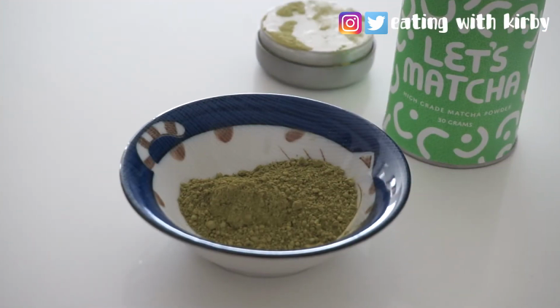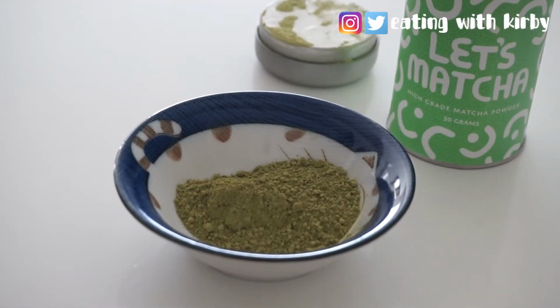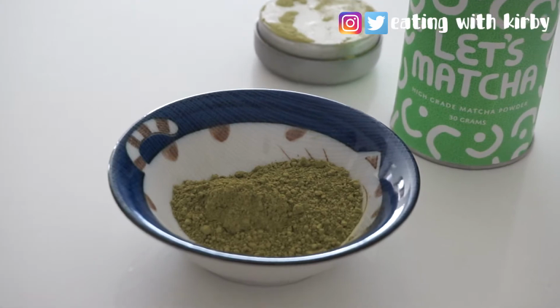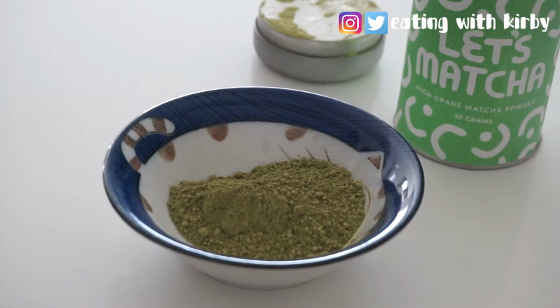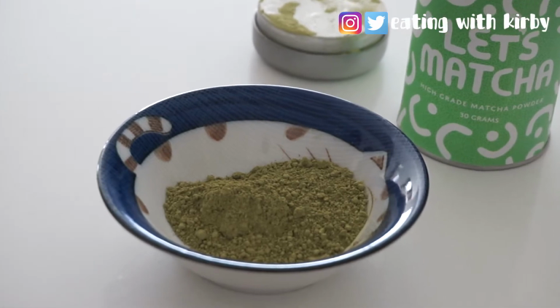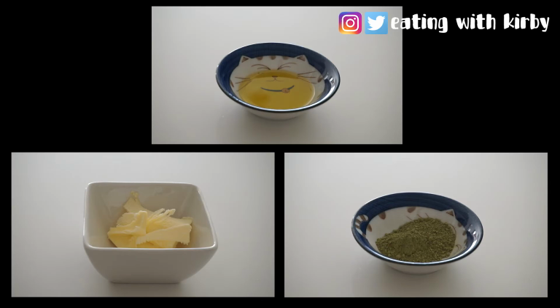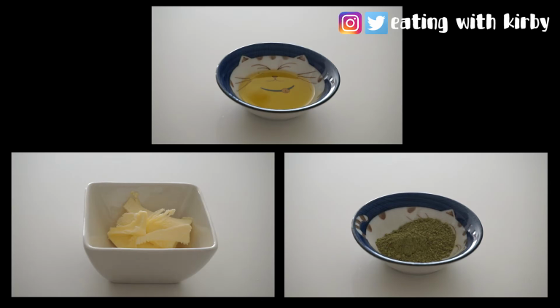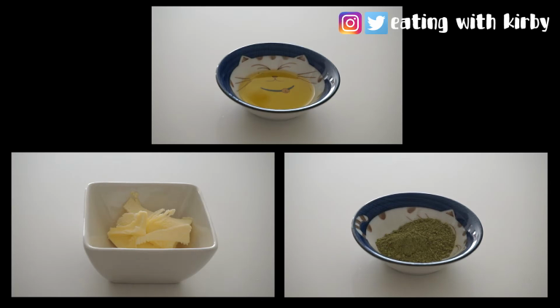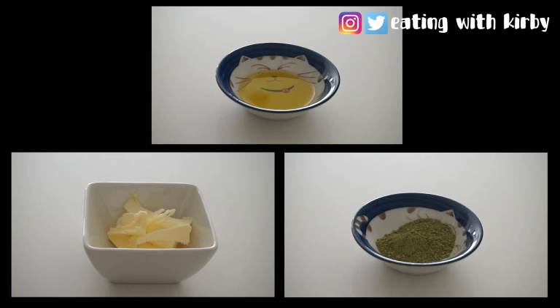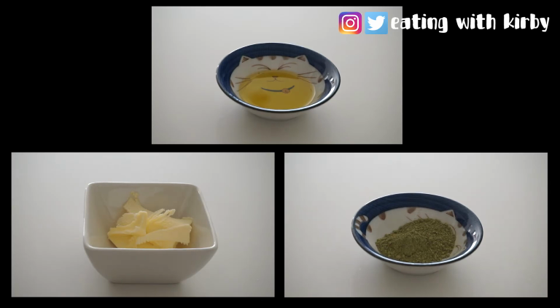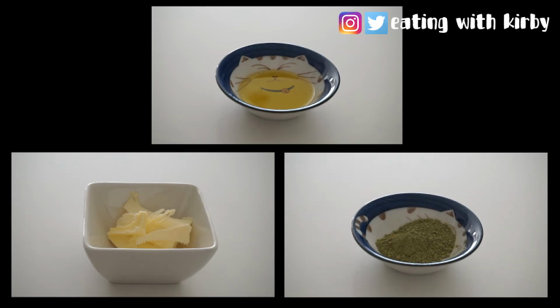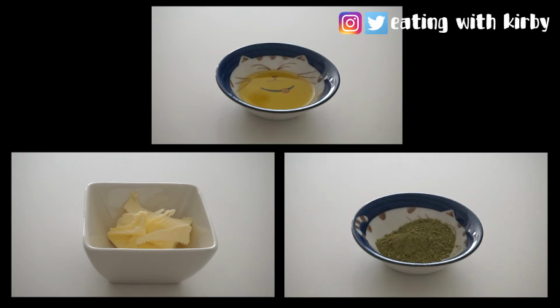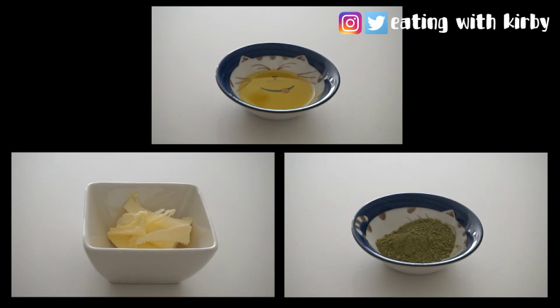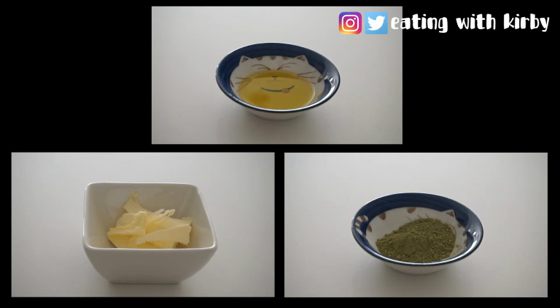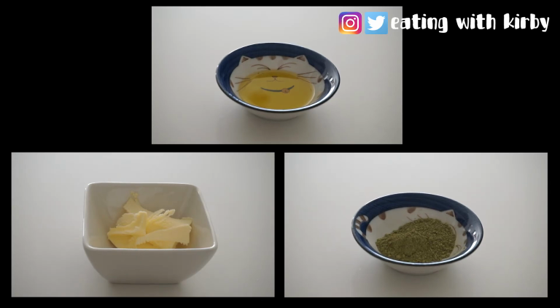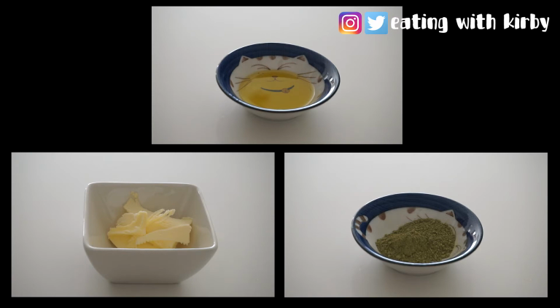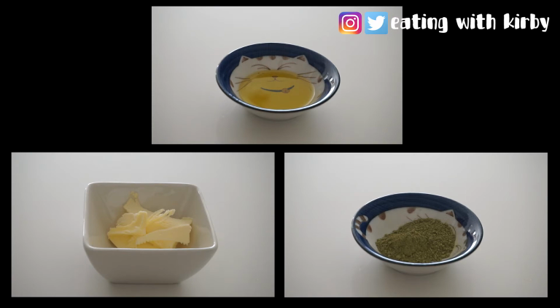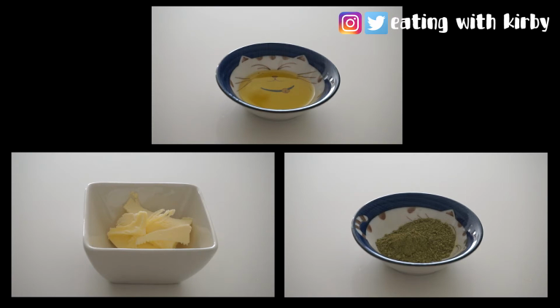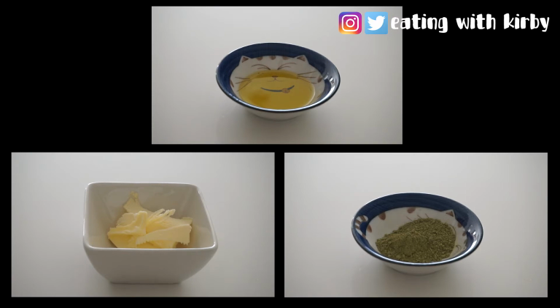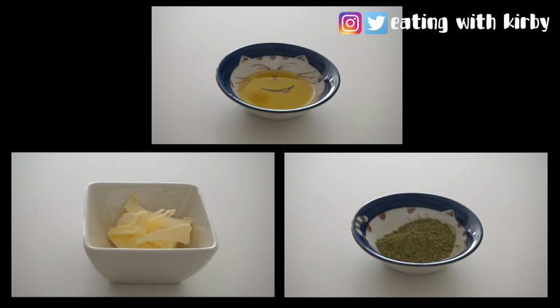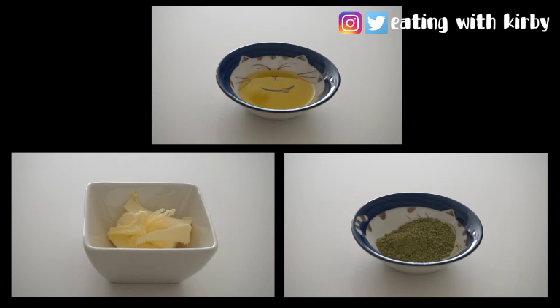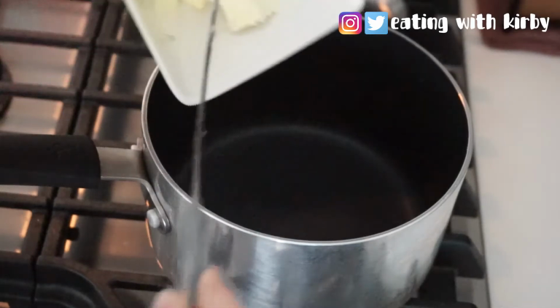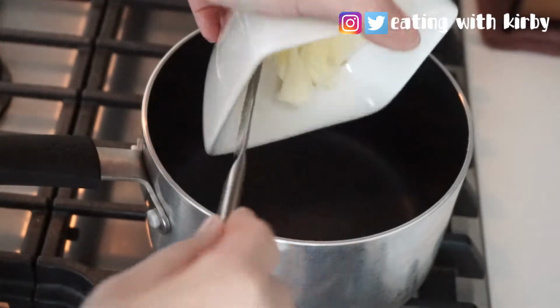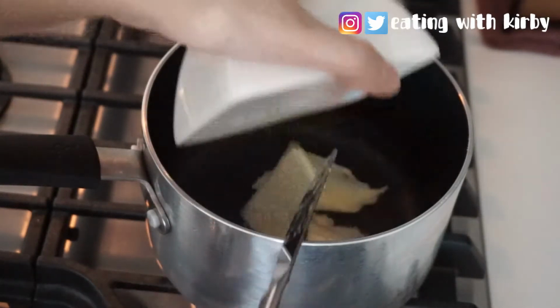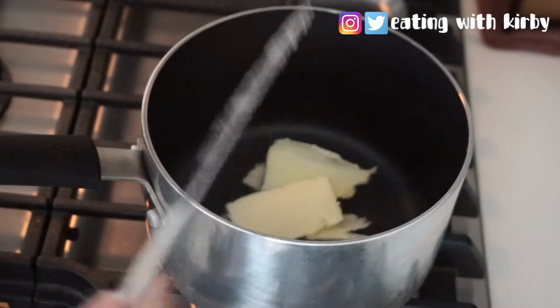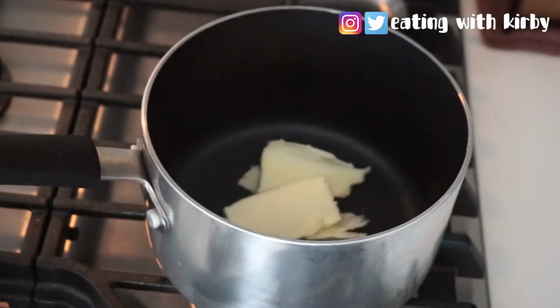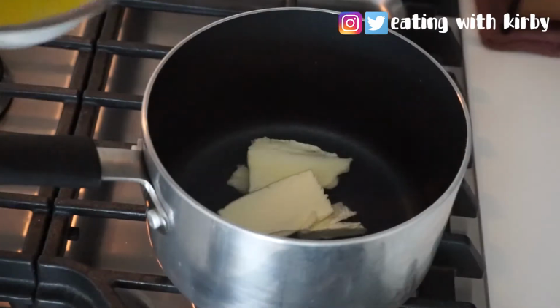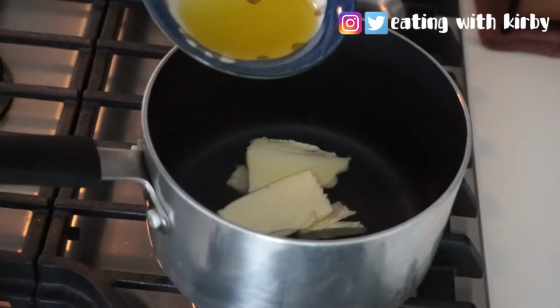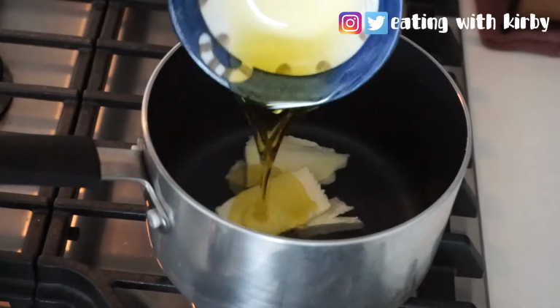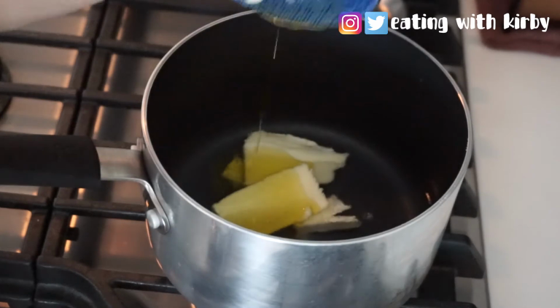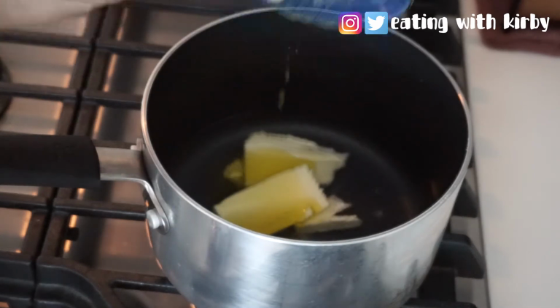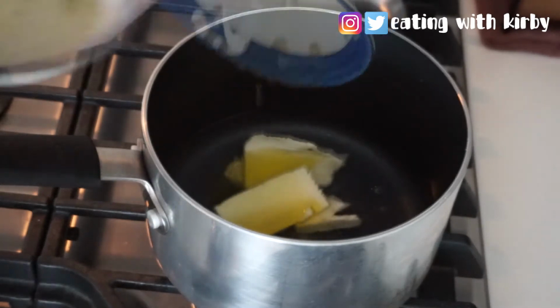You'll need two tablespoons vegetable oil, three and a half tablespoons of butter, two tablespoons of matcha, and one cup of water. Heat all of these components on a stovetop under medium-high heat and whisk until it's all melted and combined.